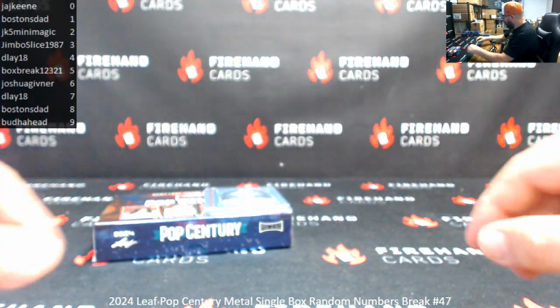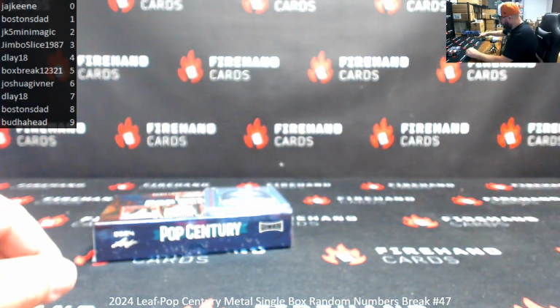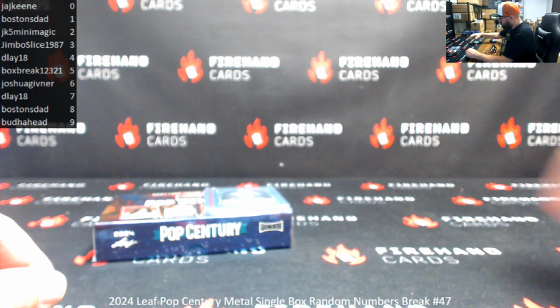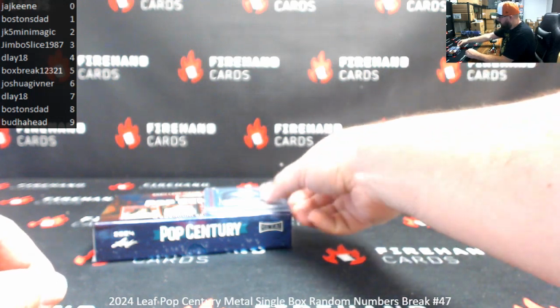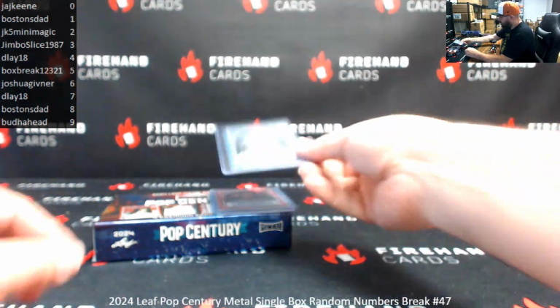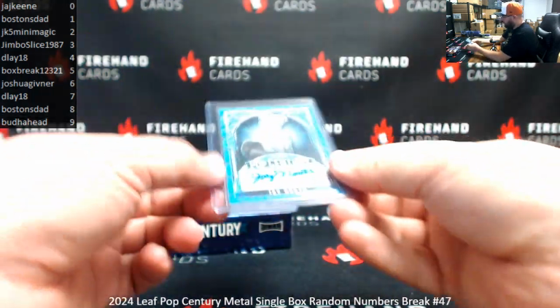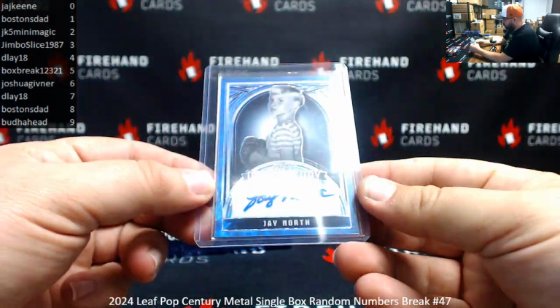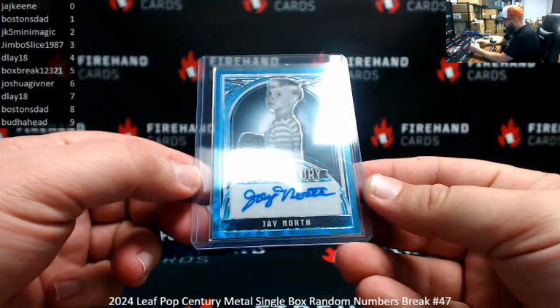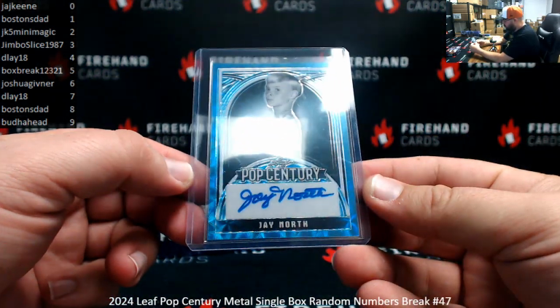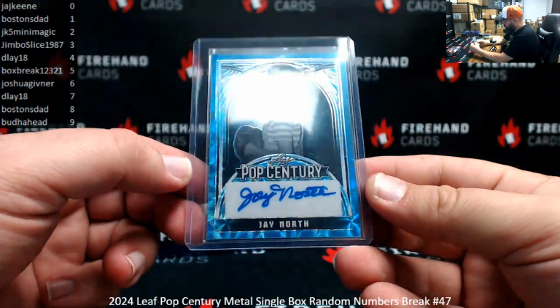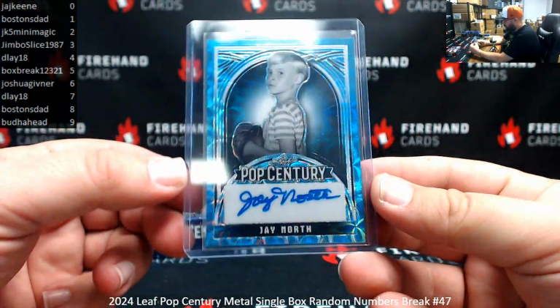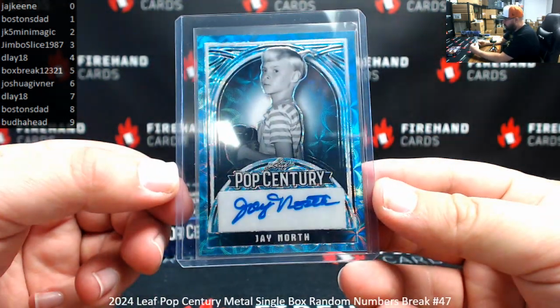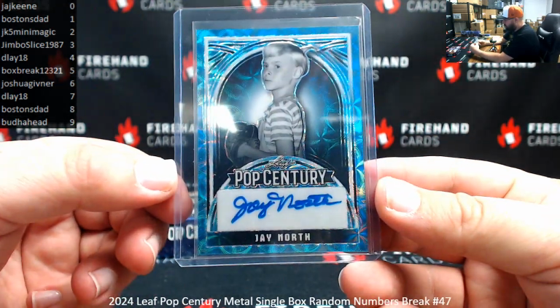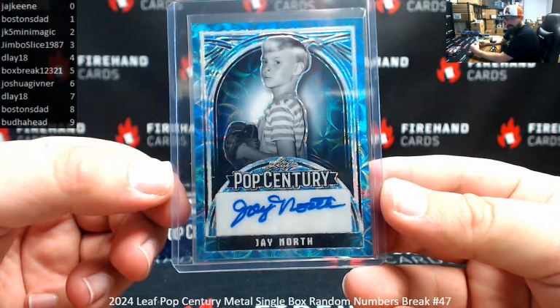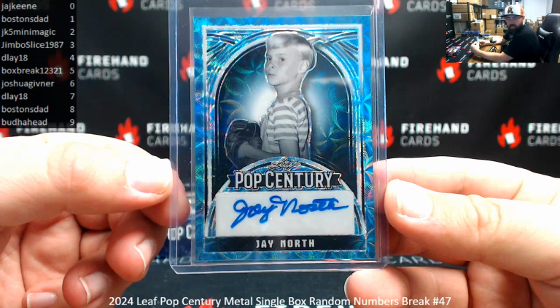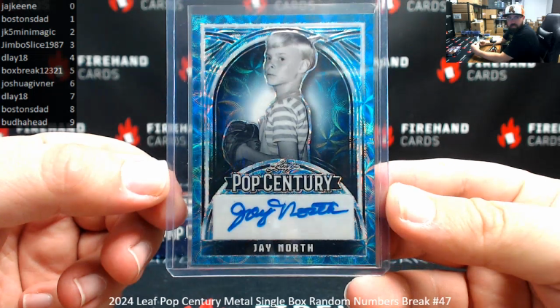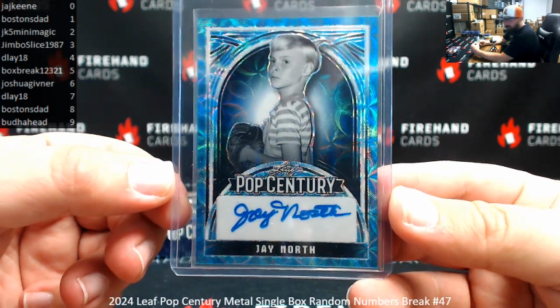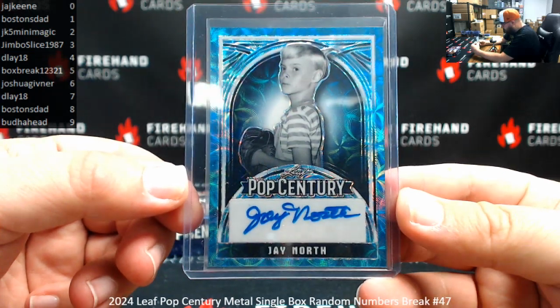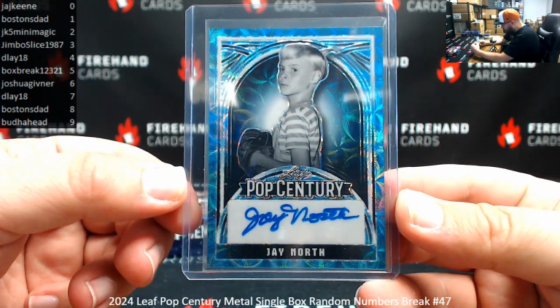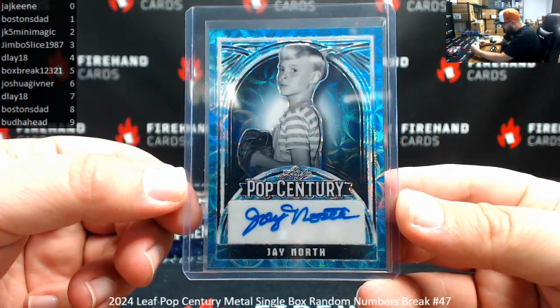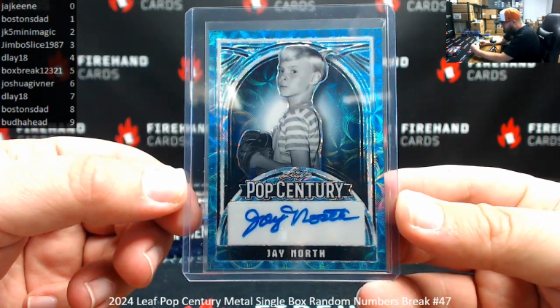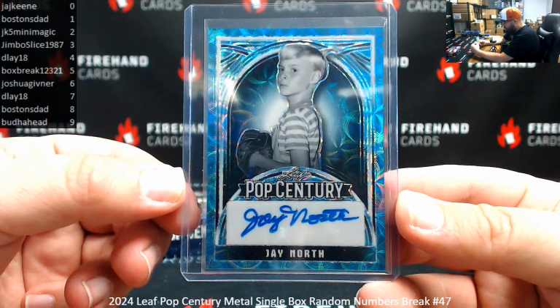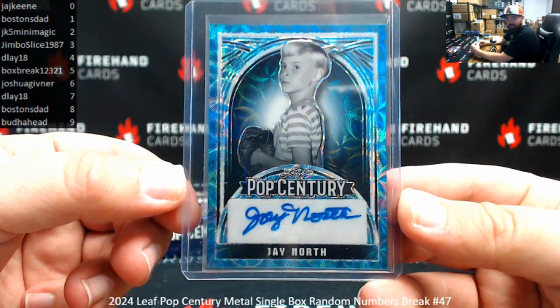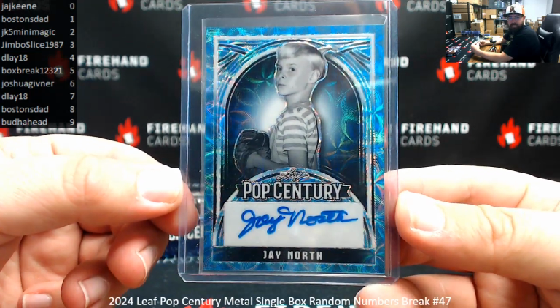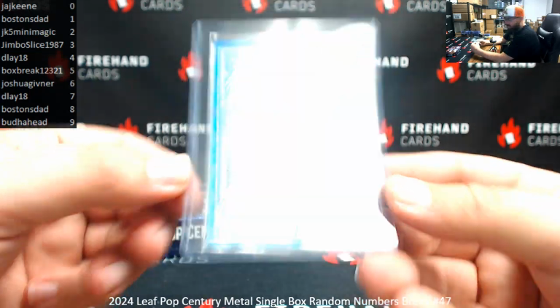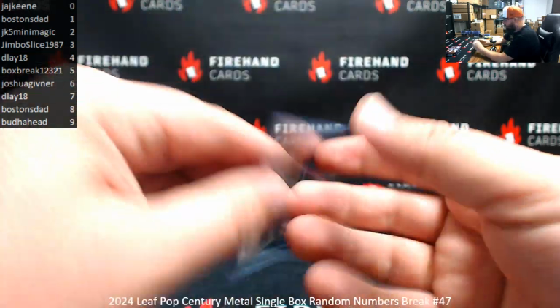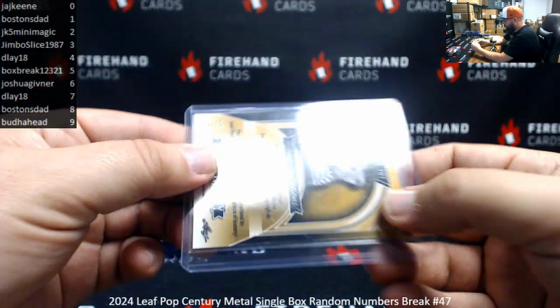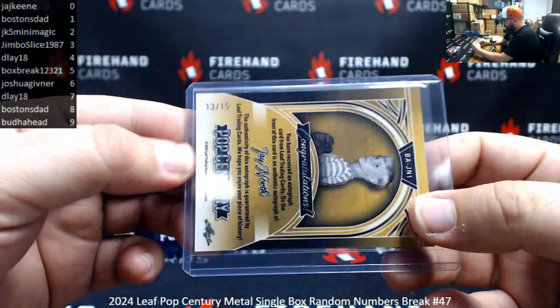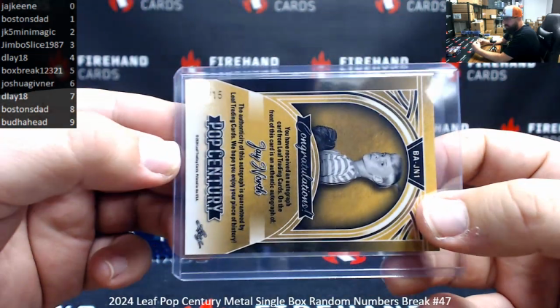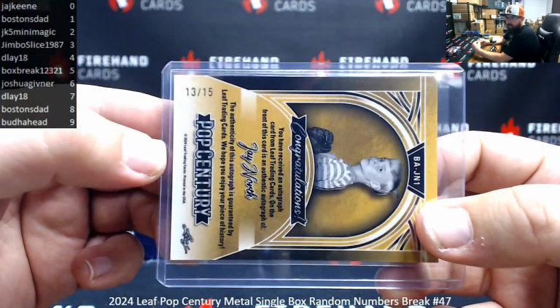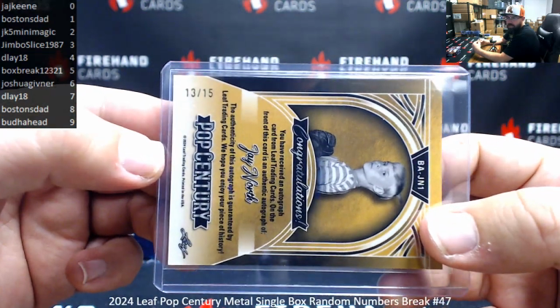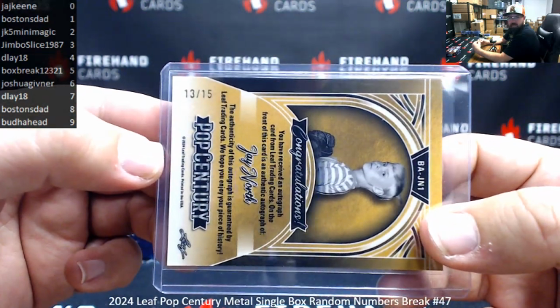First up is a blue Scopato here — Jay North. Serial number 13 of 15, number 3 for Jimbo Slice.